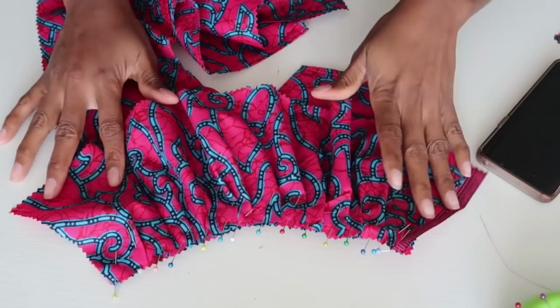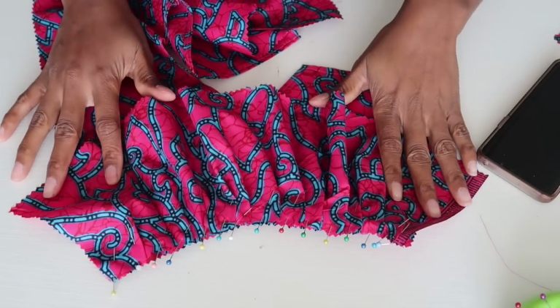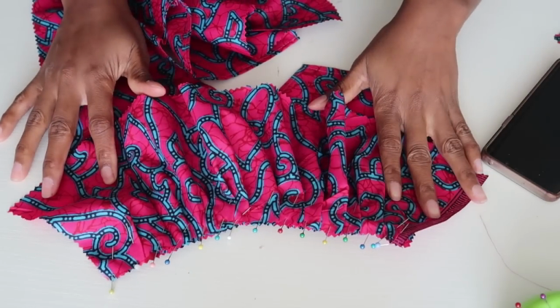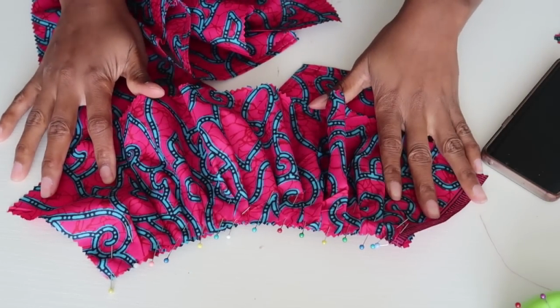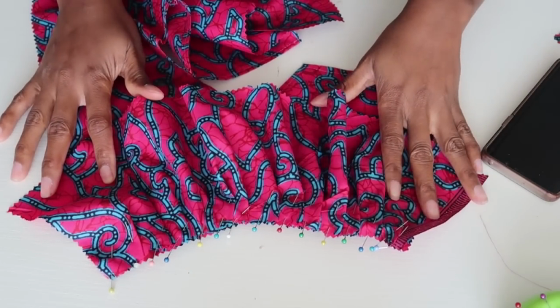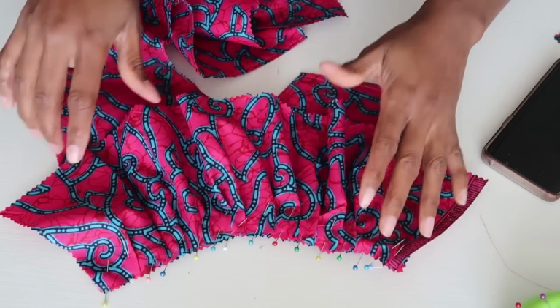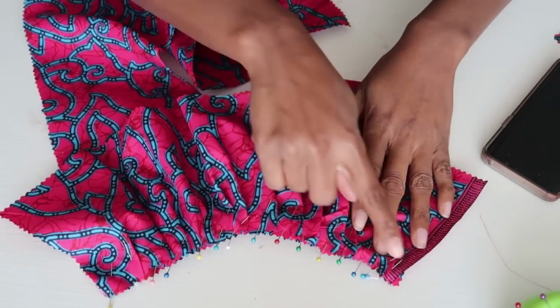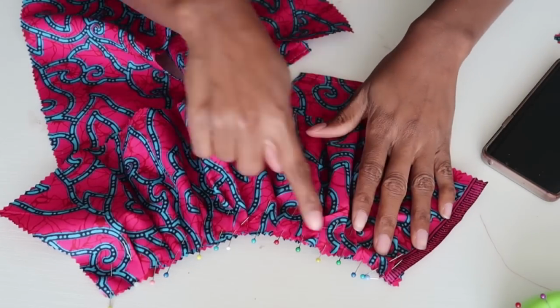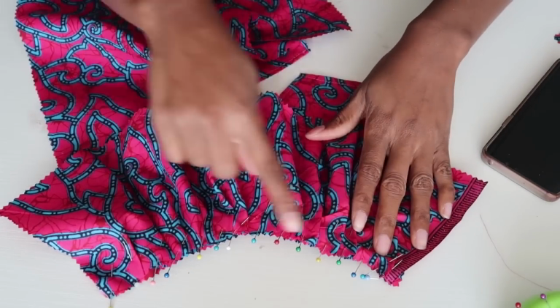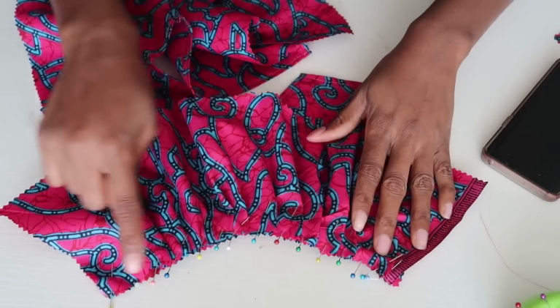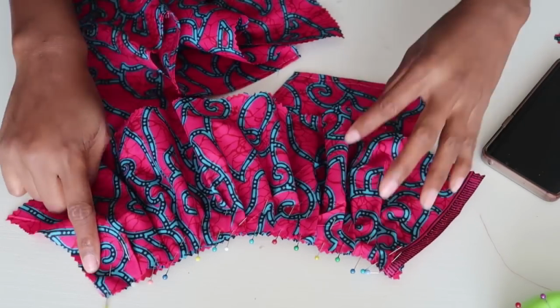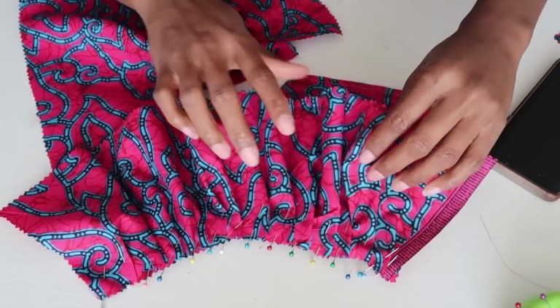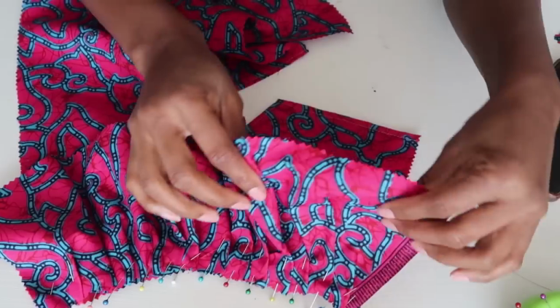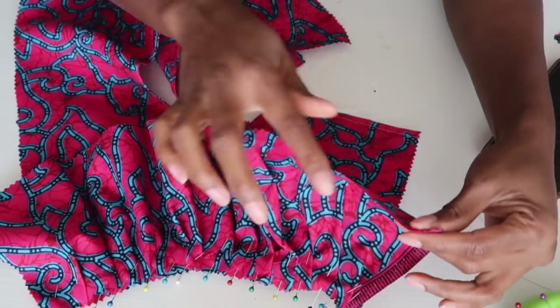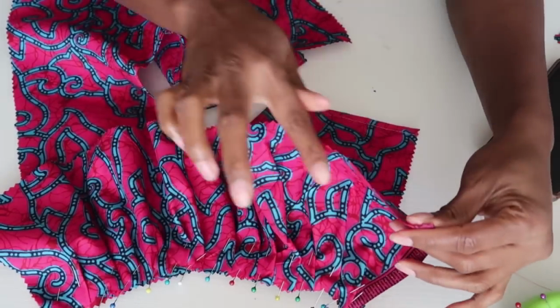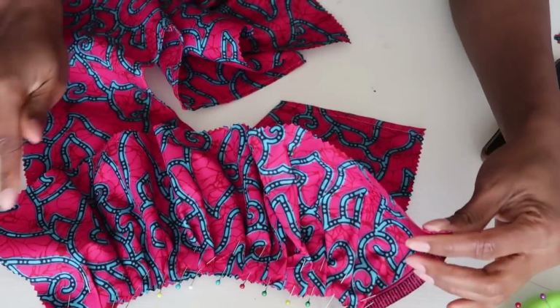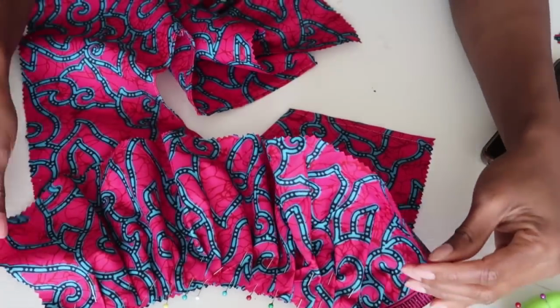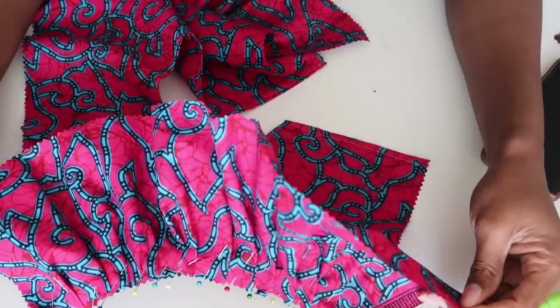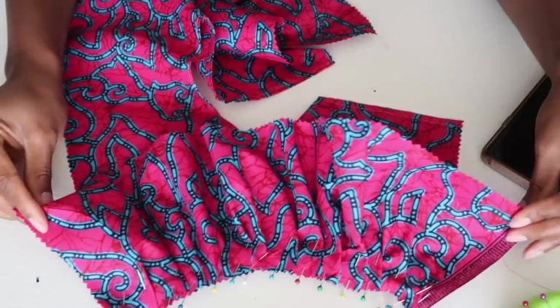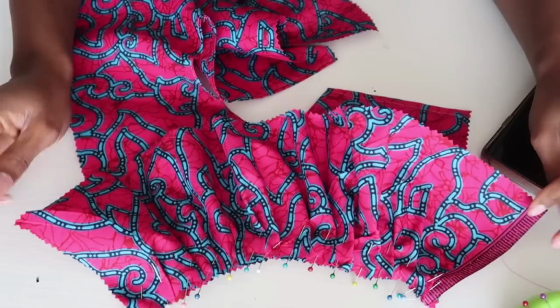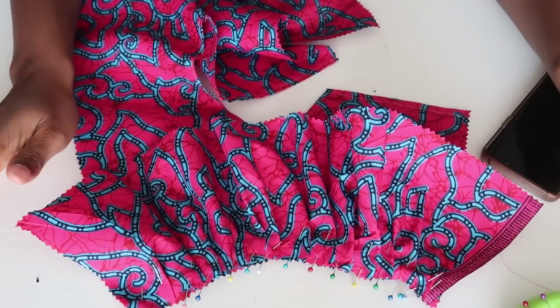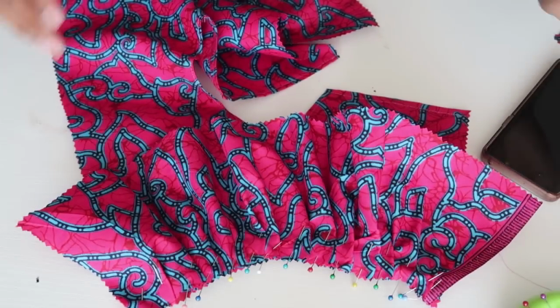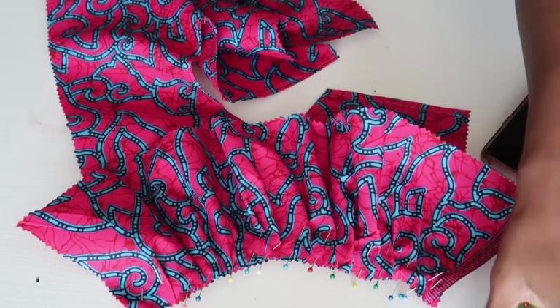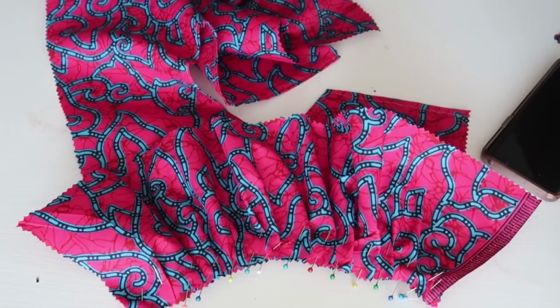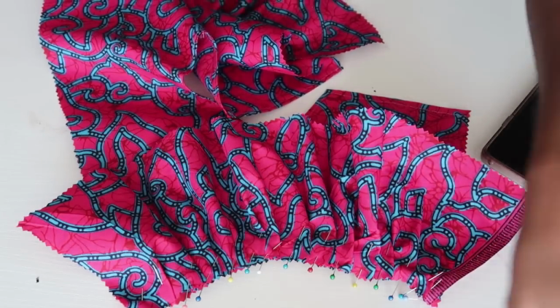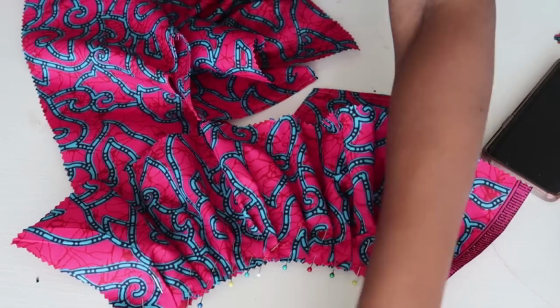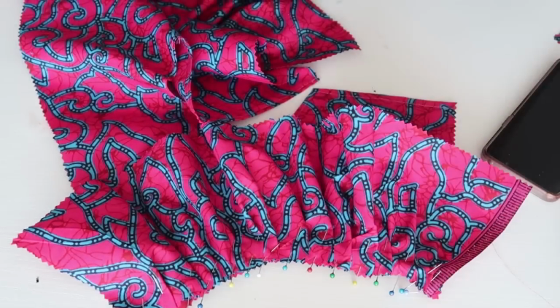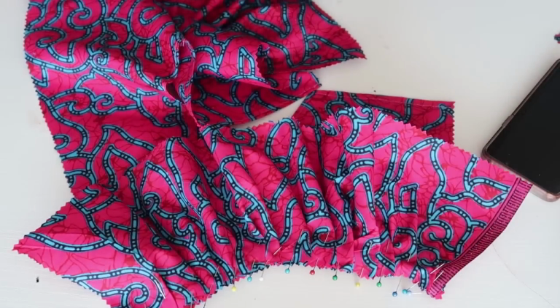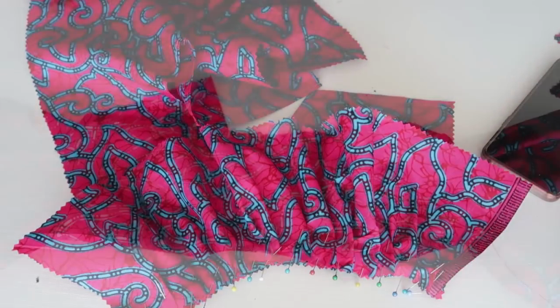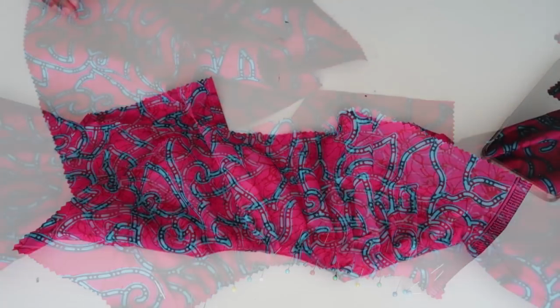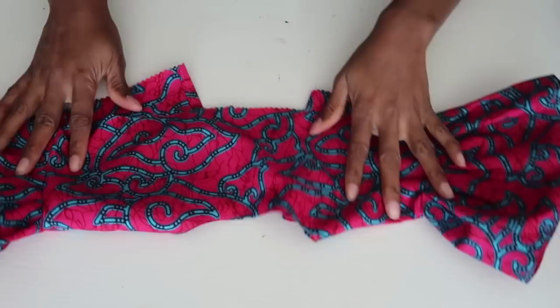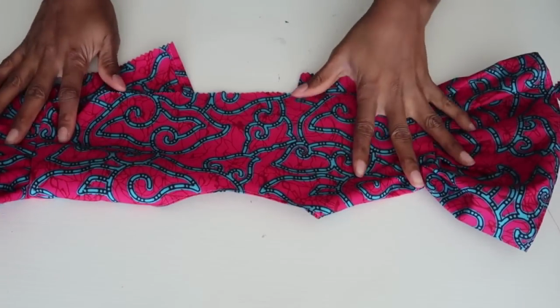This is what you should have after you've done pleating. I'm going to go ahead and sew it from there to there, and I'm also going to hem the bottom part of the sleeve so this sleeve is finished. I'll go do that and come back to show you guys the next step.